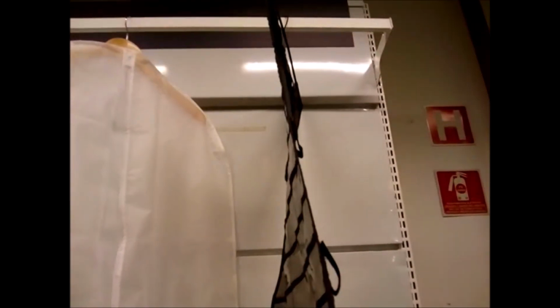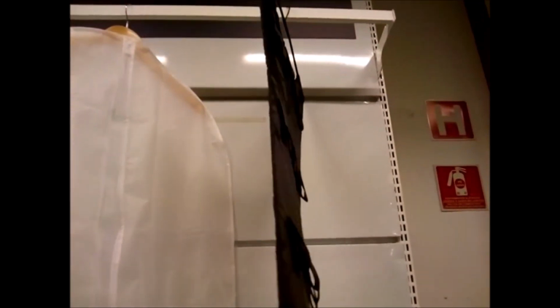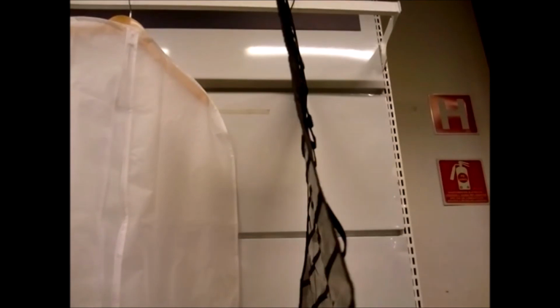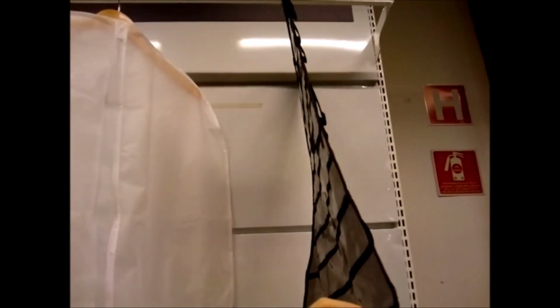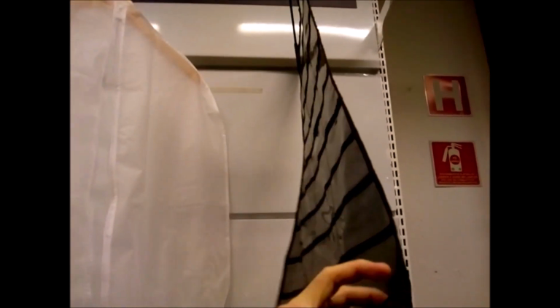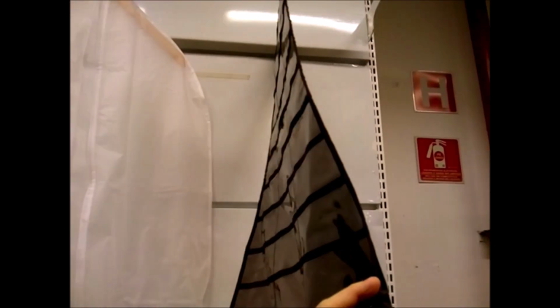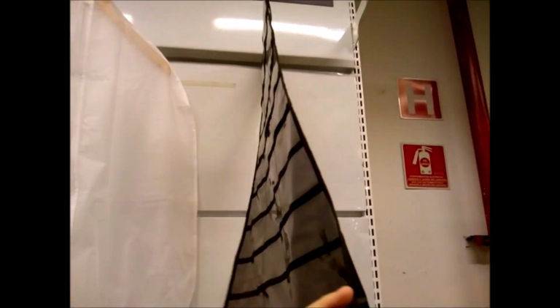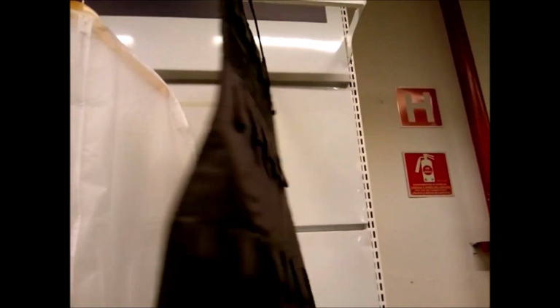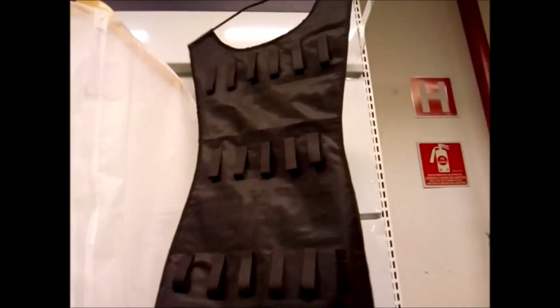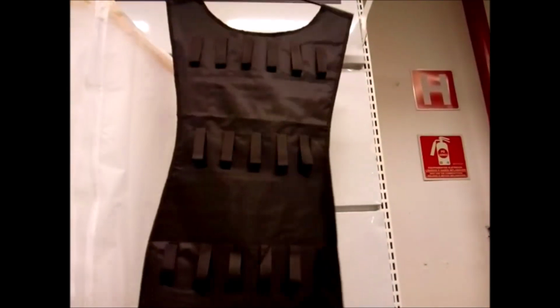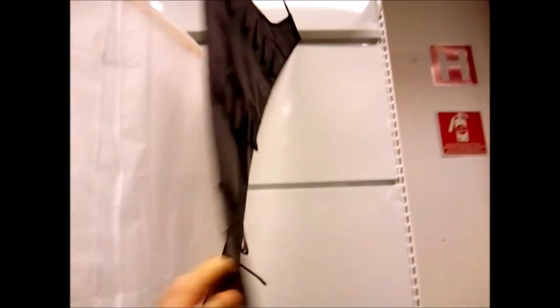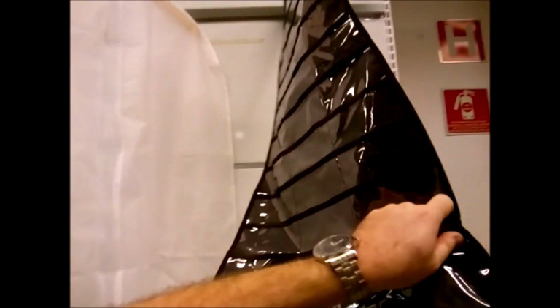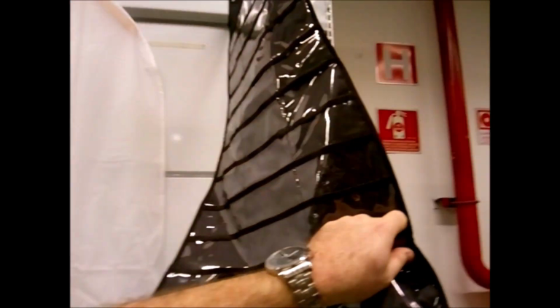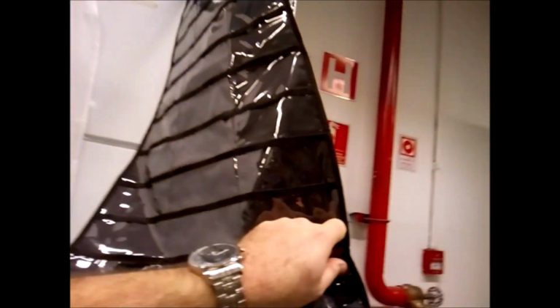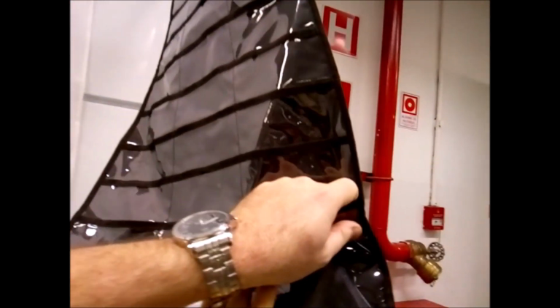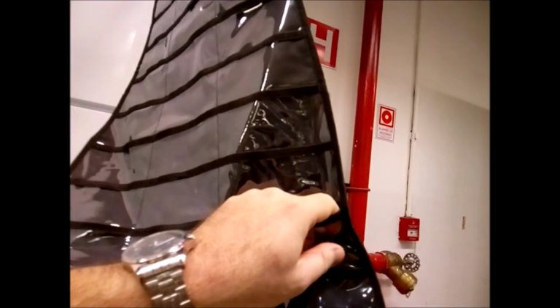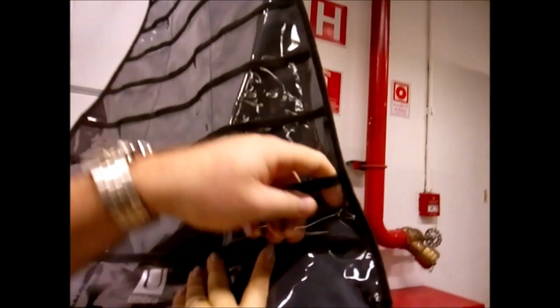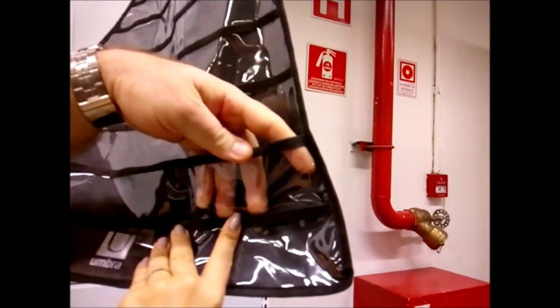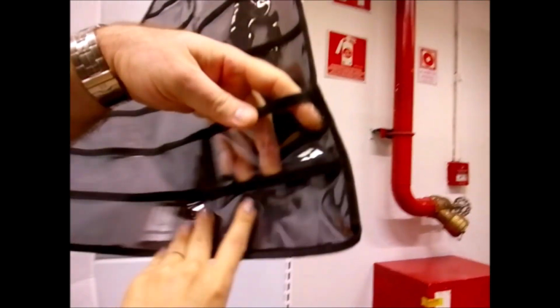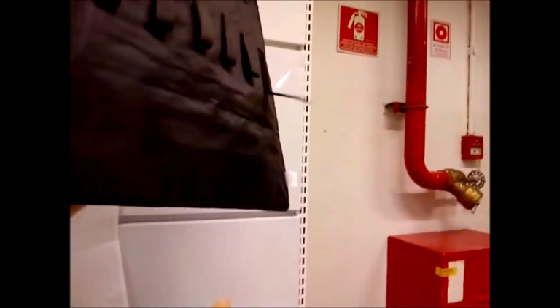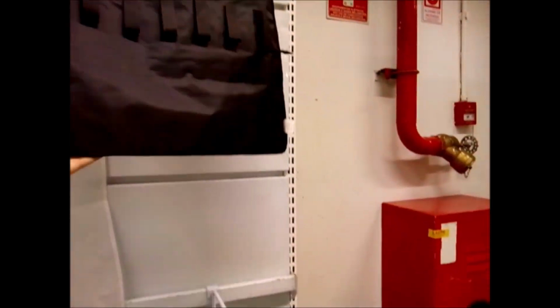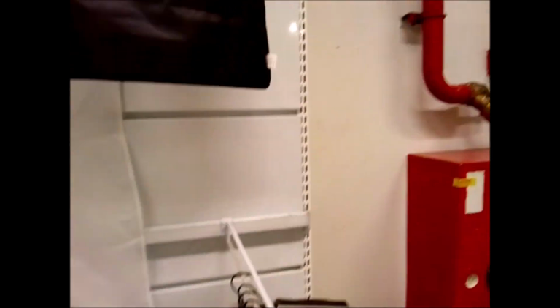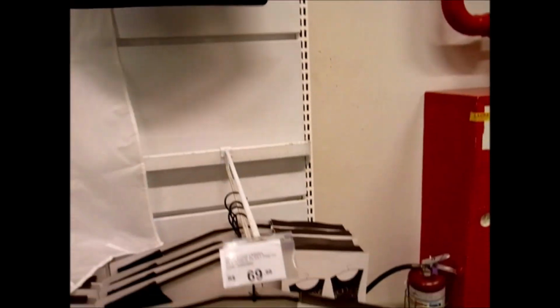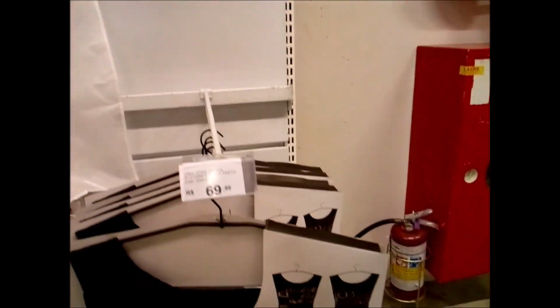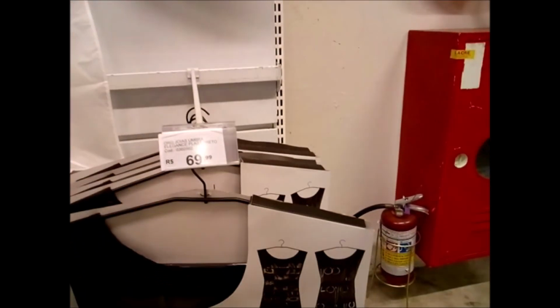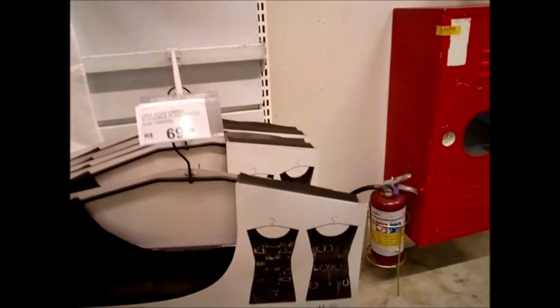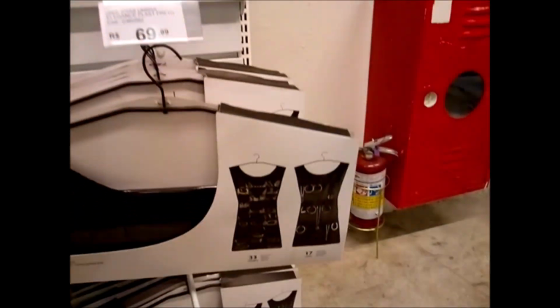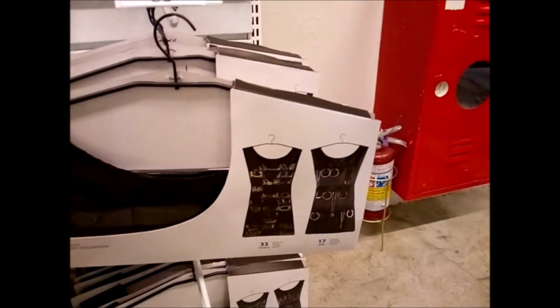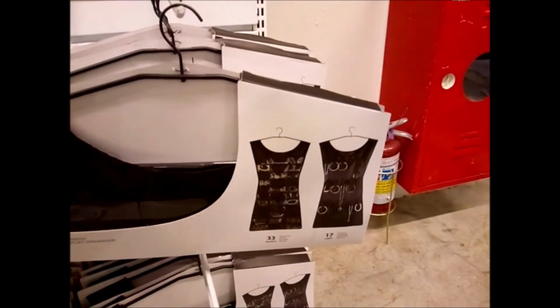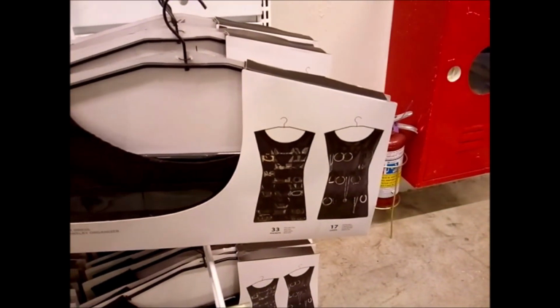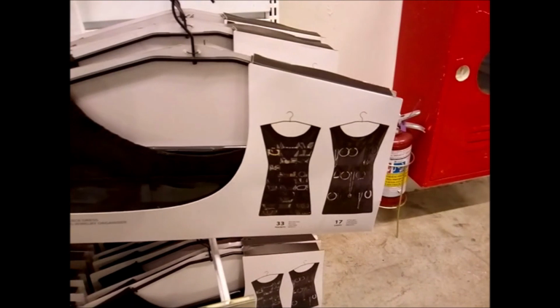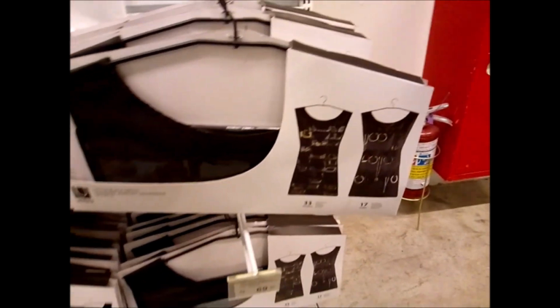Isso aí é pra organizar o que, Paulo? Não sei — pra mim é num vestido, pra organizar bijuteria. E aqui vou botar os brincos? Assim, ó — organizar bijuteria.